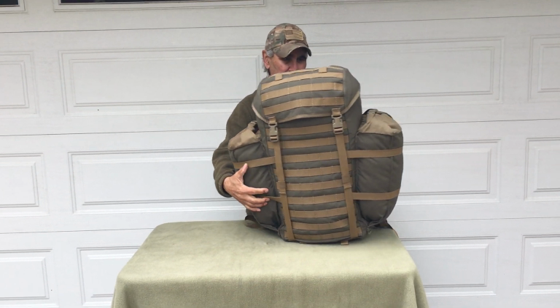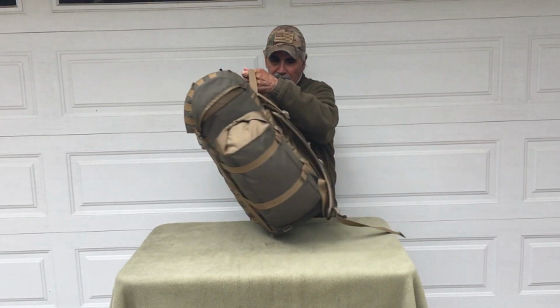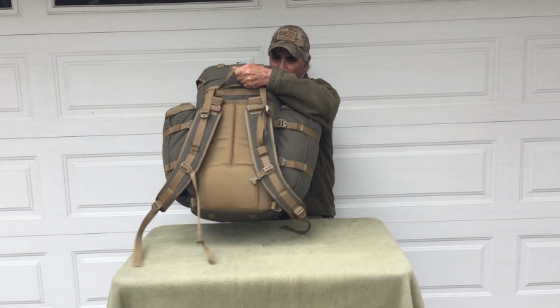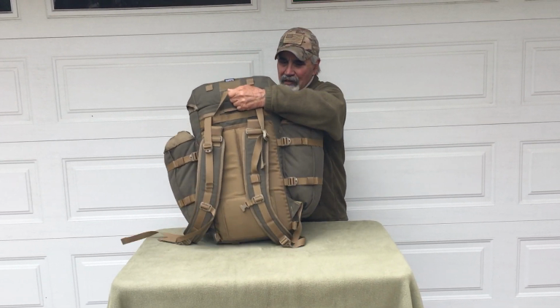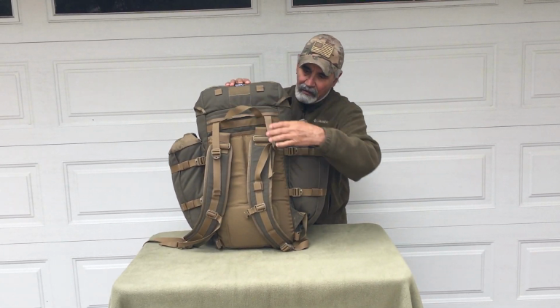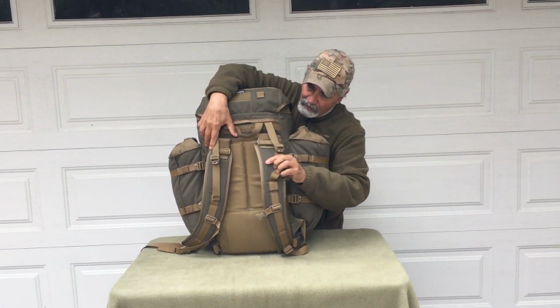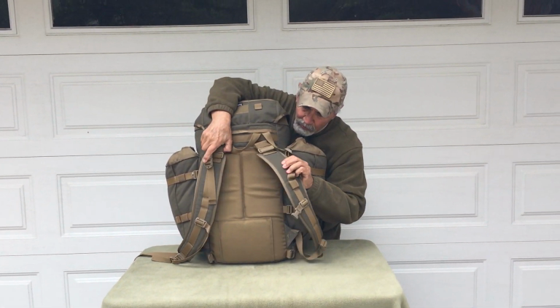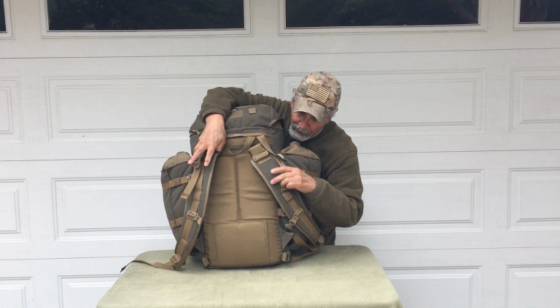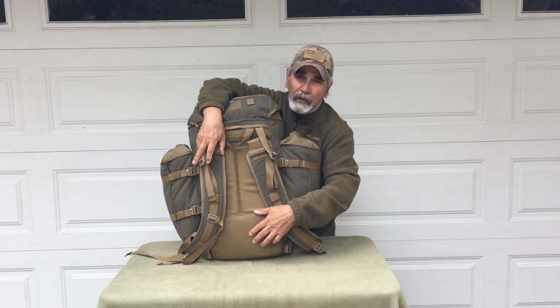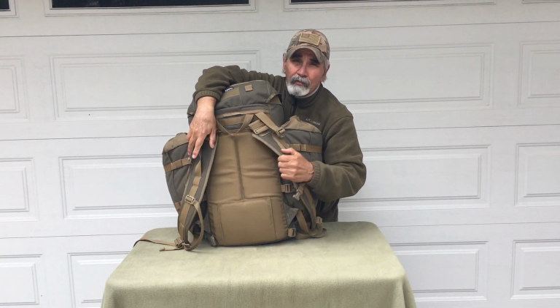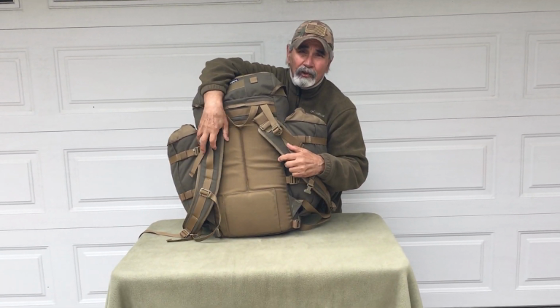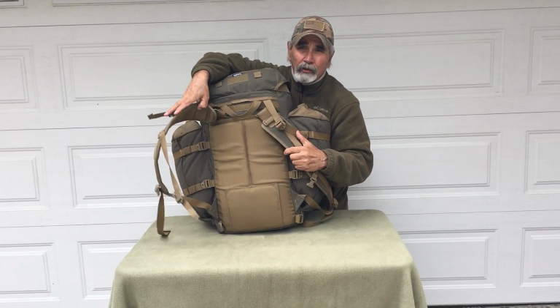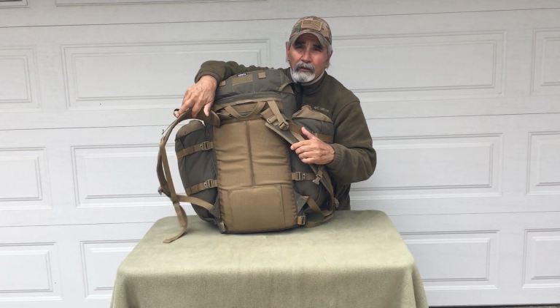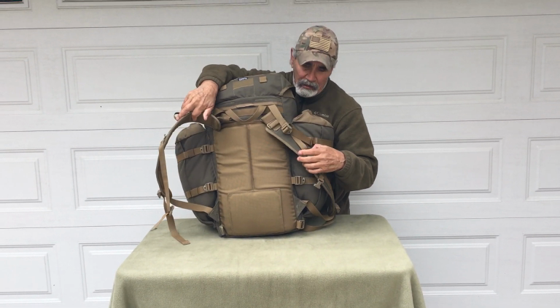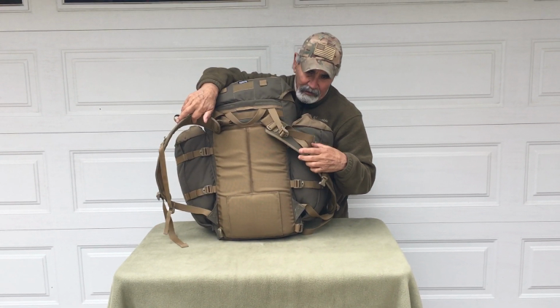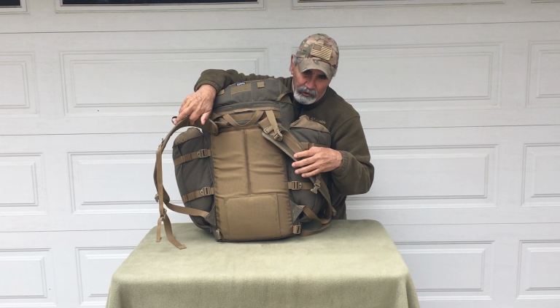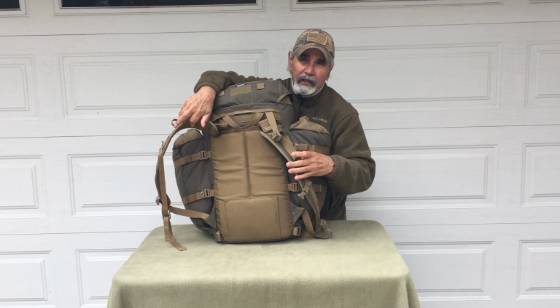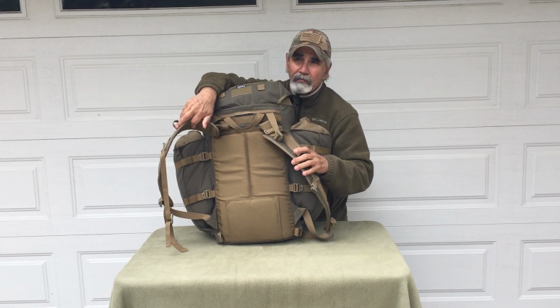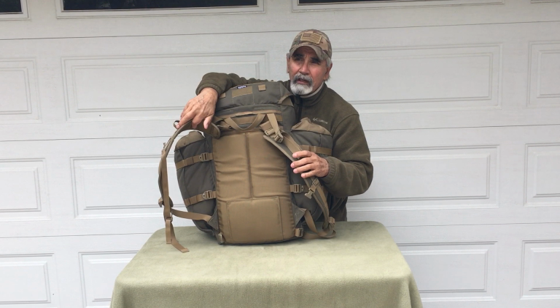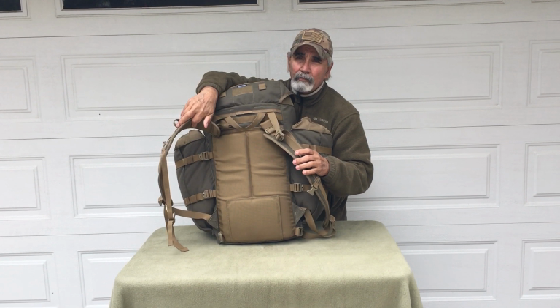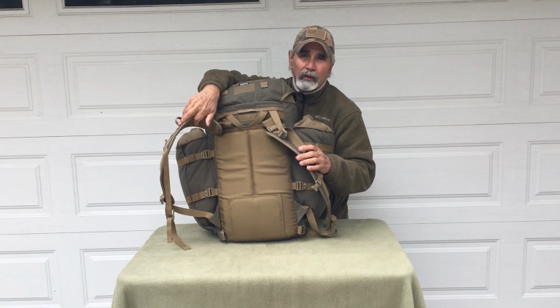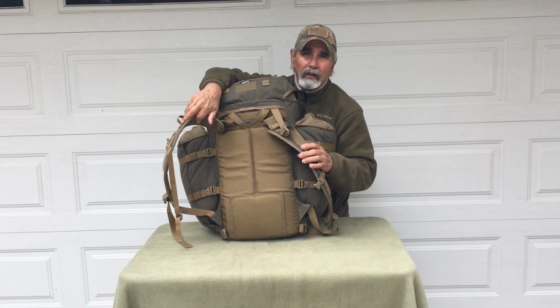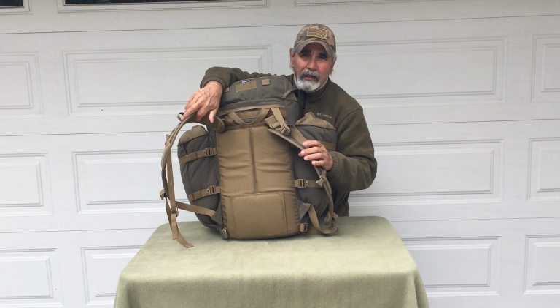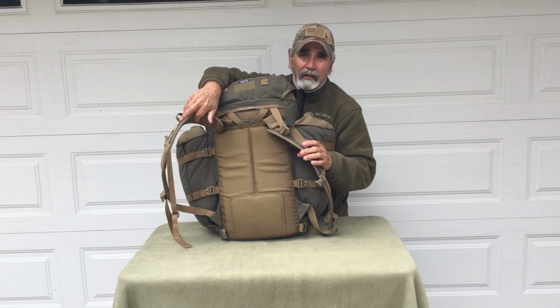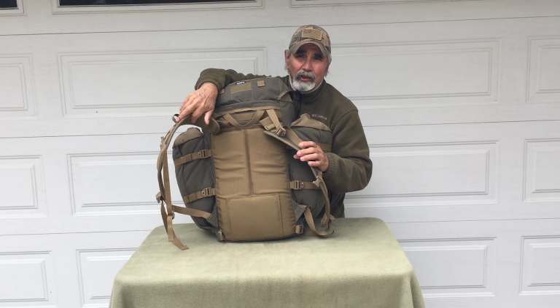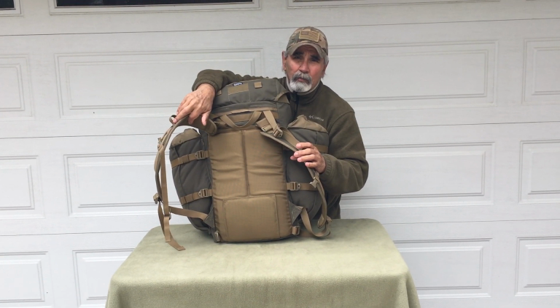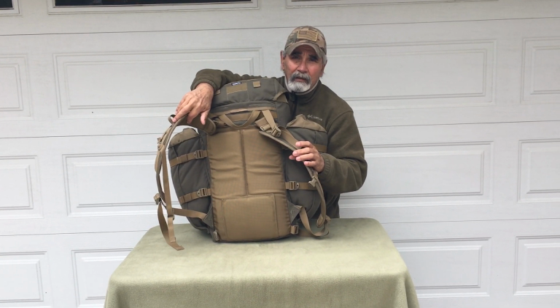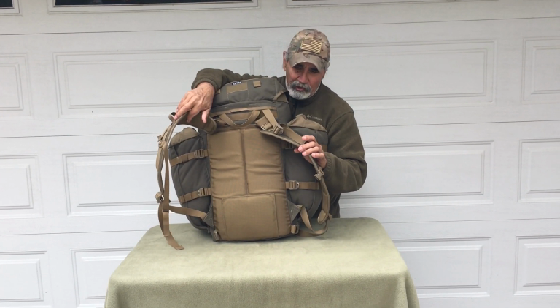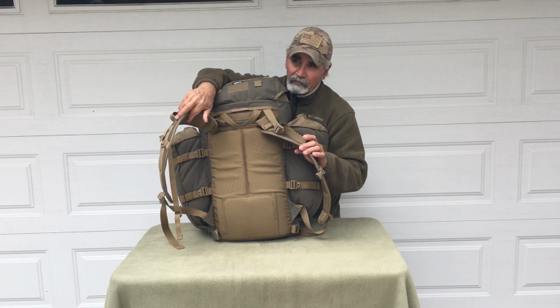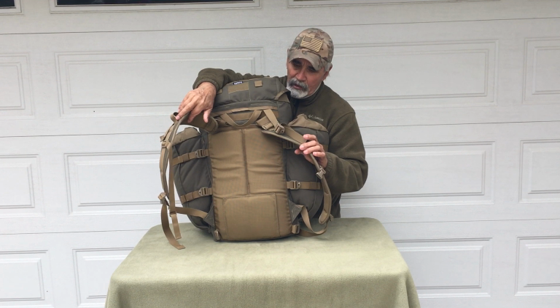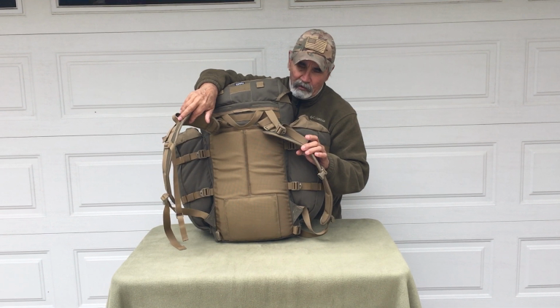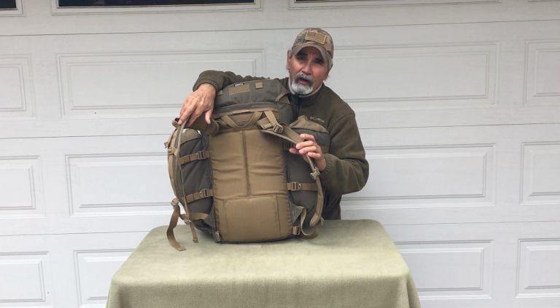Around the front here, you can see the waist belt has been removed — so shoulder load only. This works great especially if you're running any kind of belt order or web gear and you don't need a waist belt — you can just remove it right off.